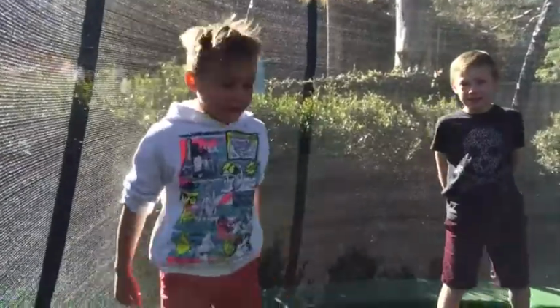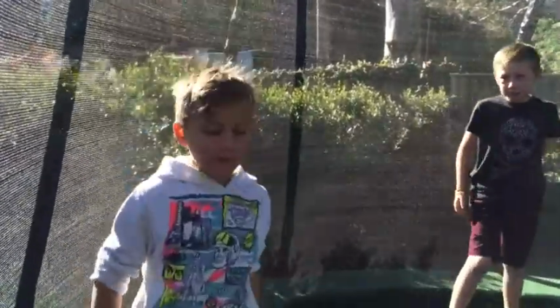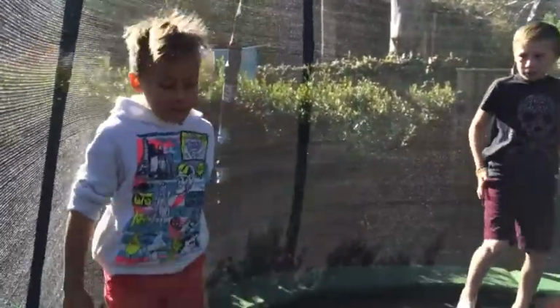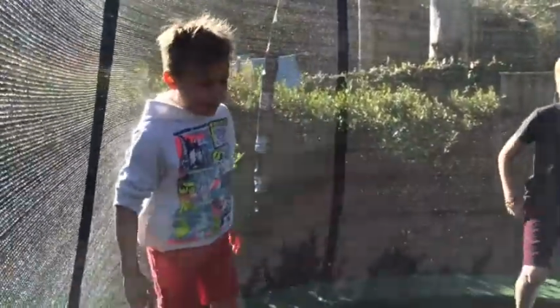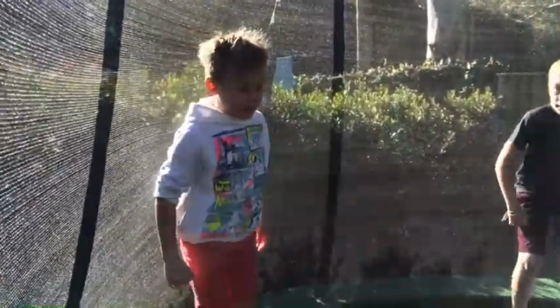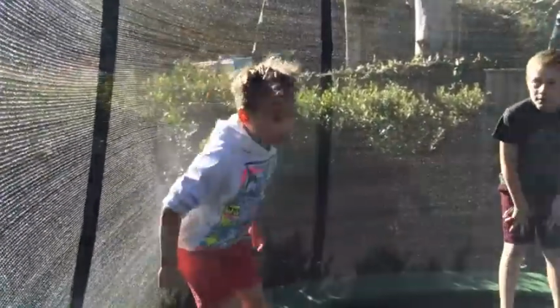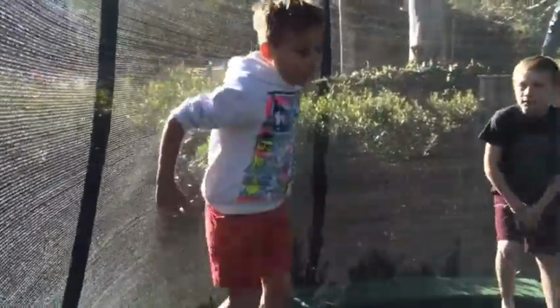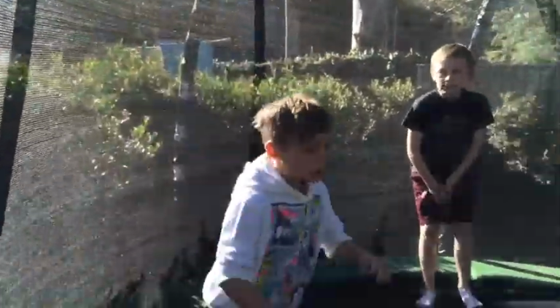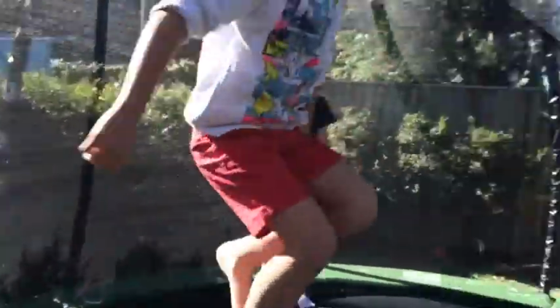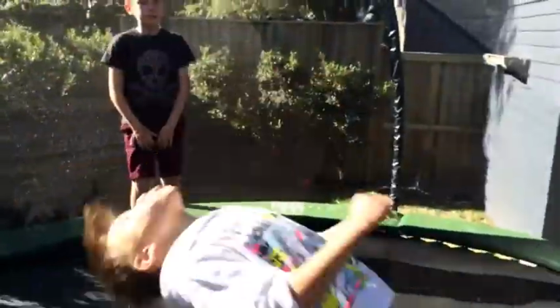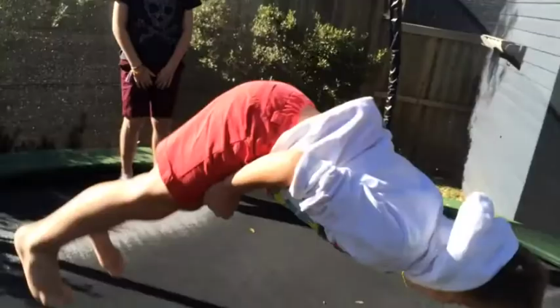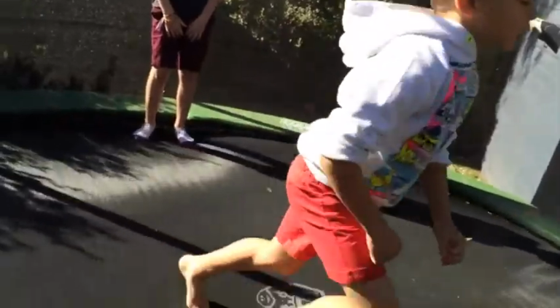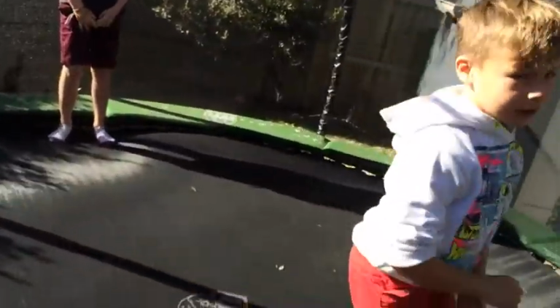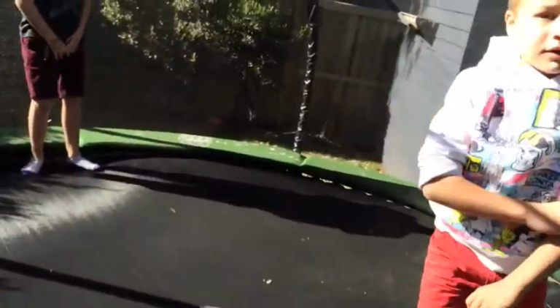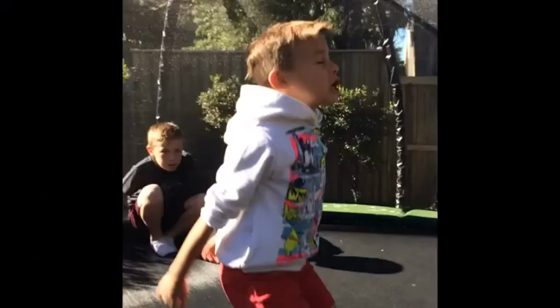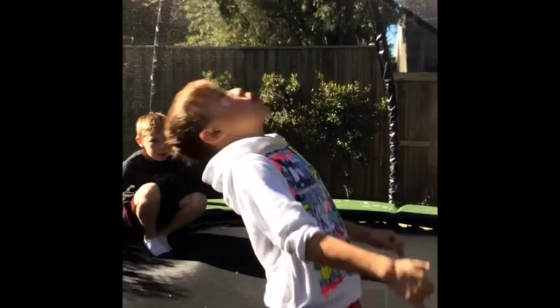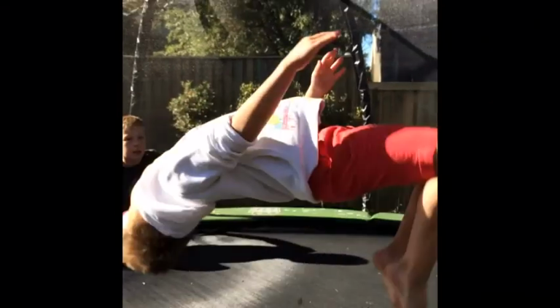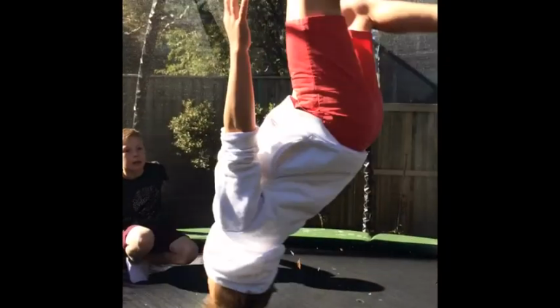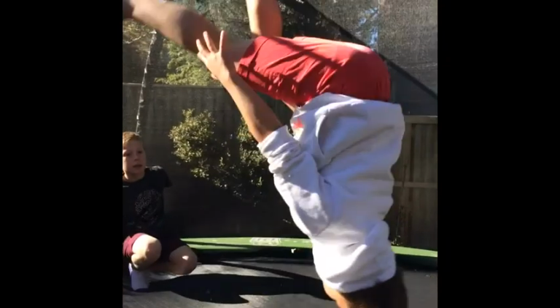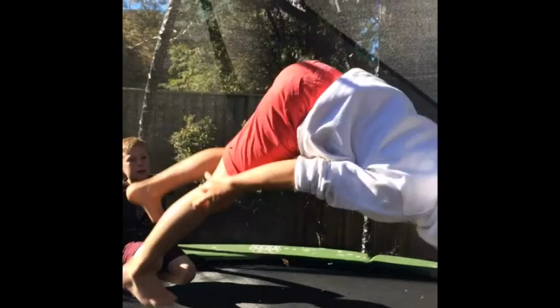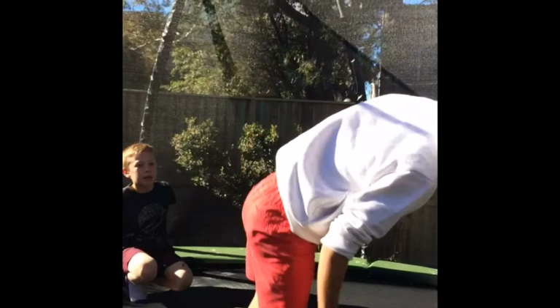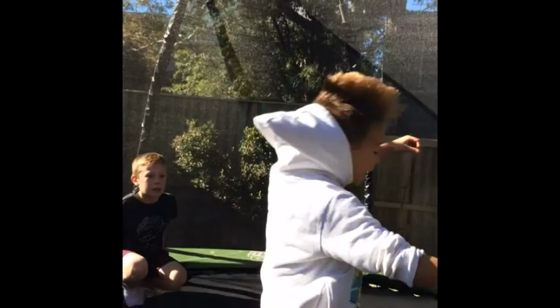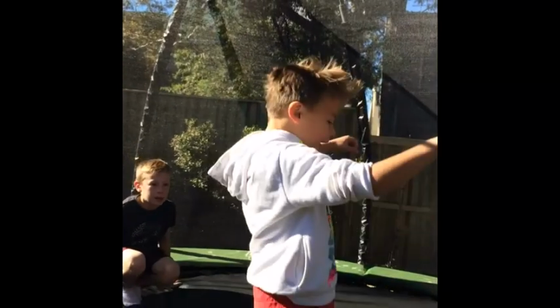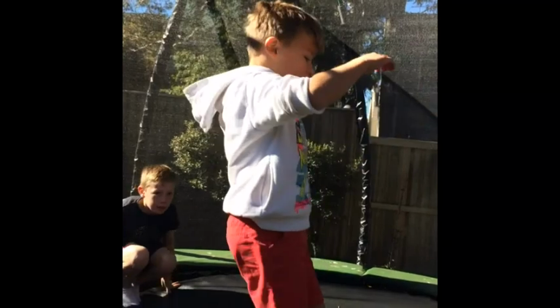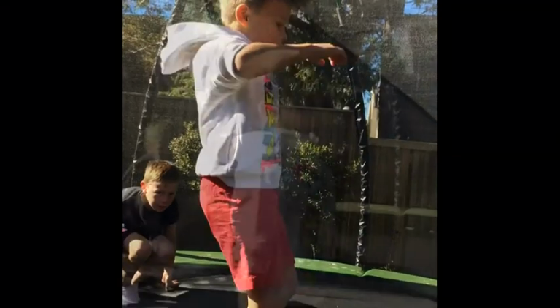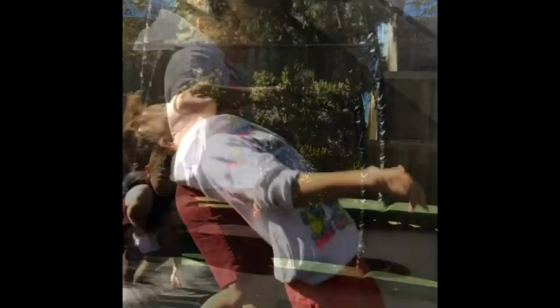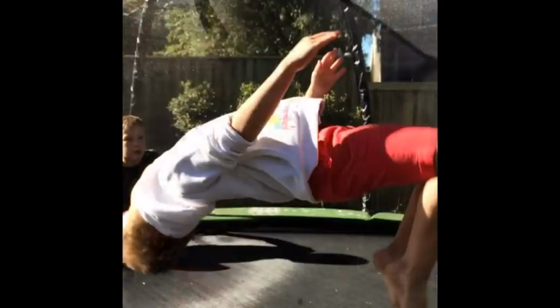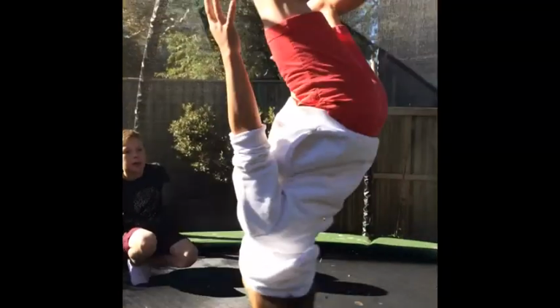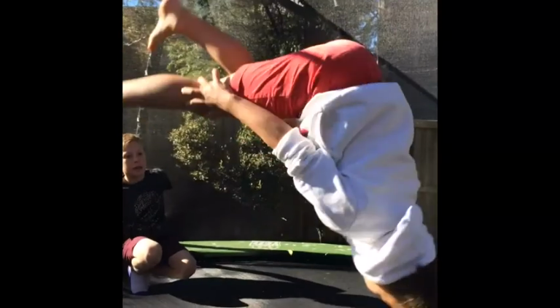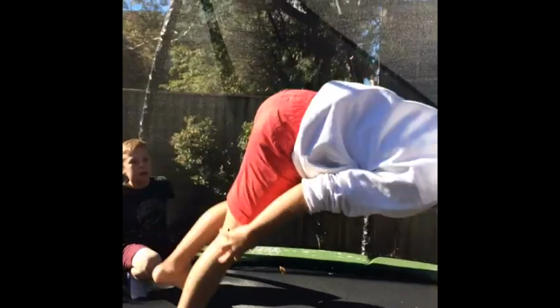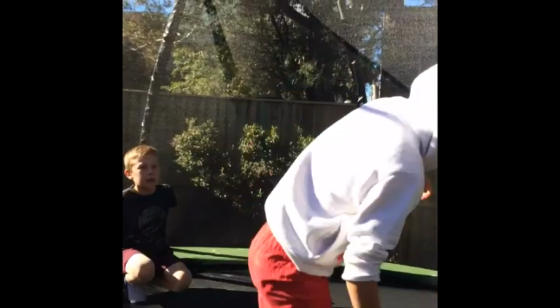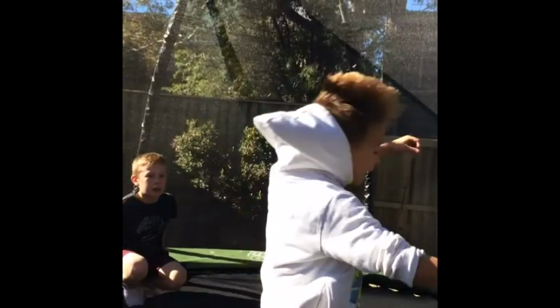Ready? Go. Go ahead, Finn! We're going to stretch that.